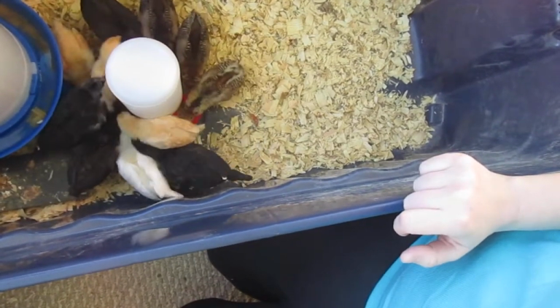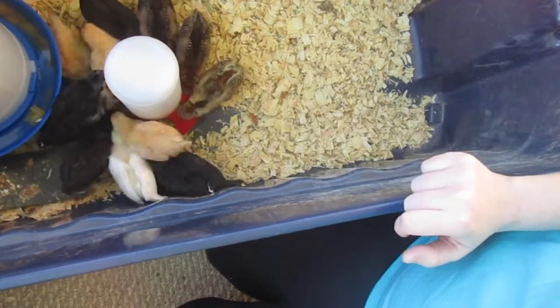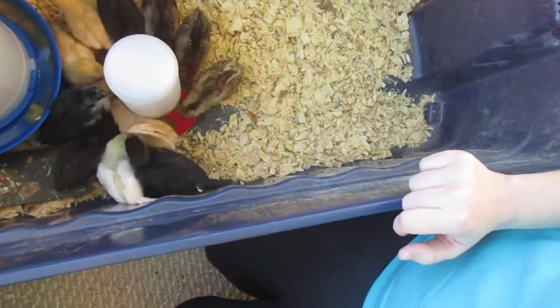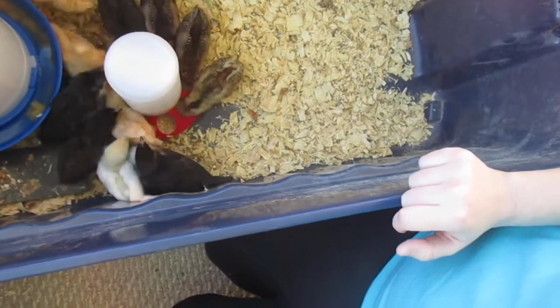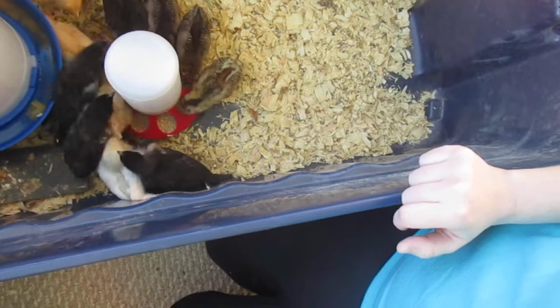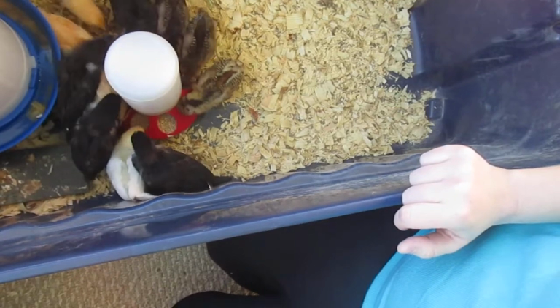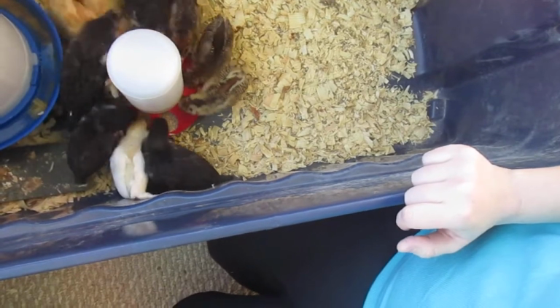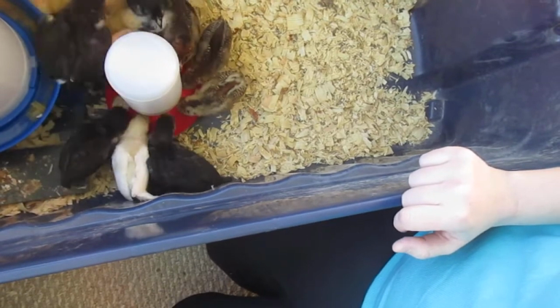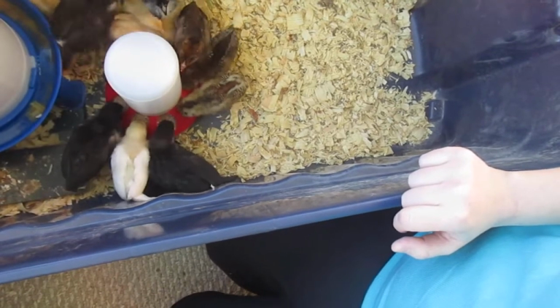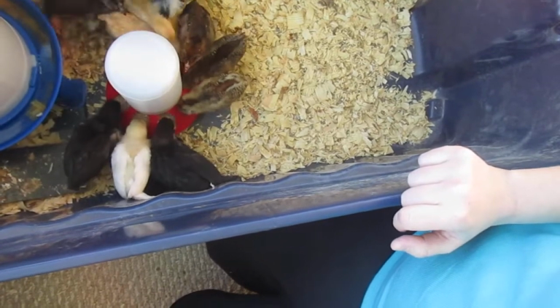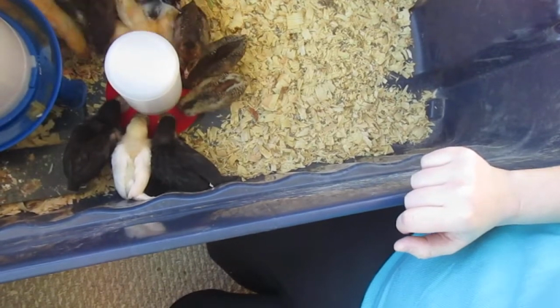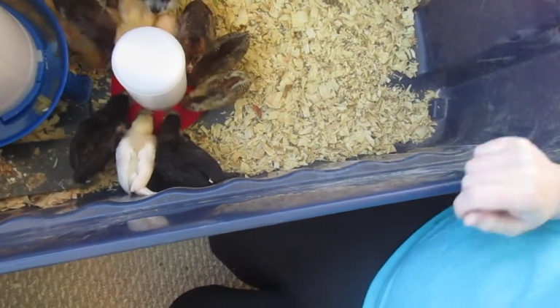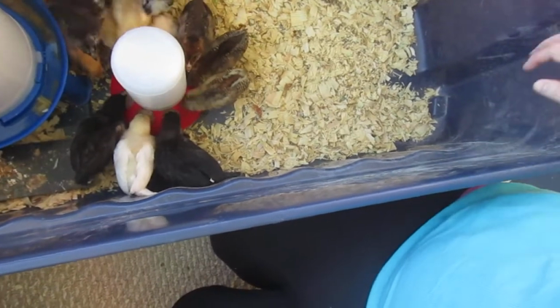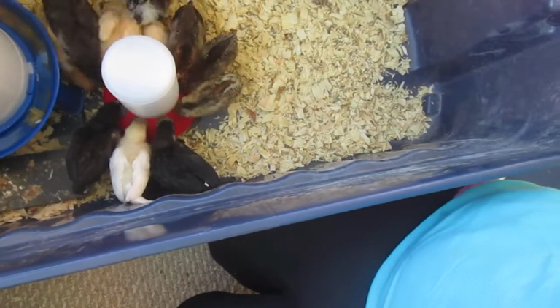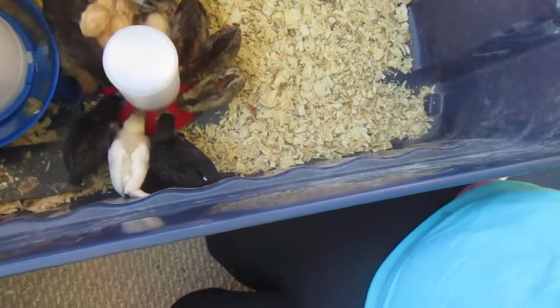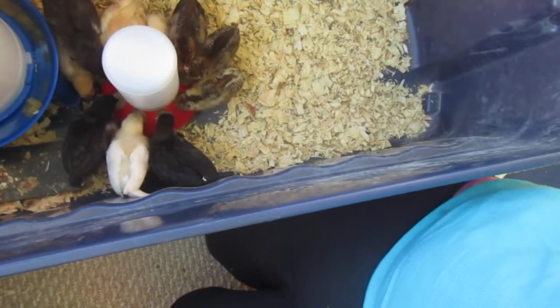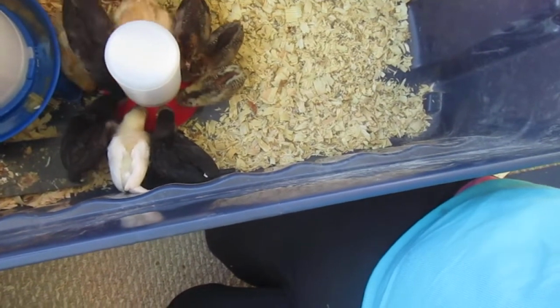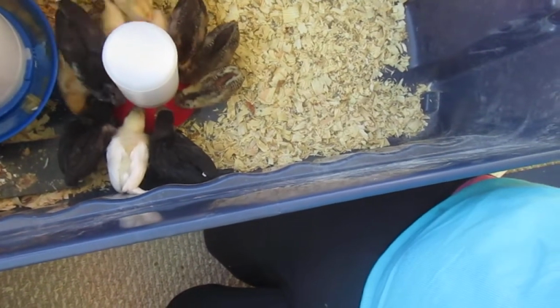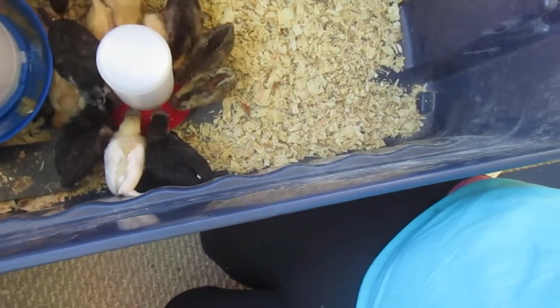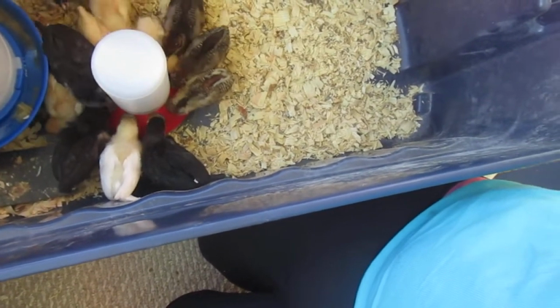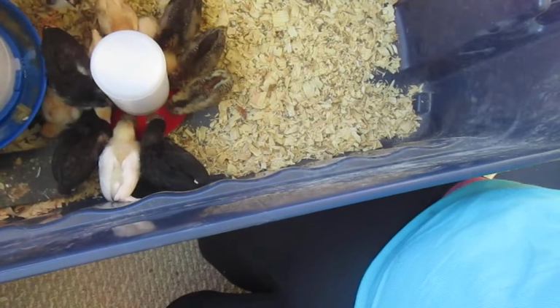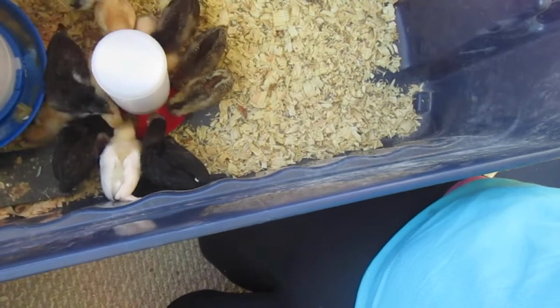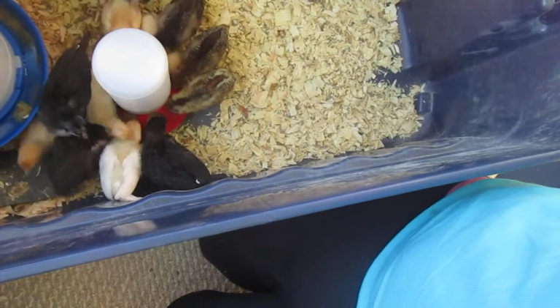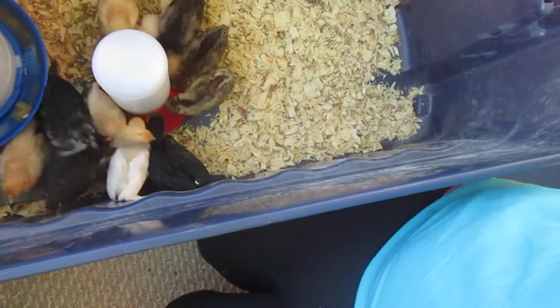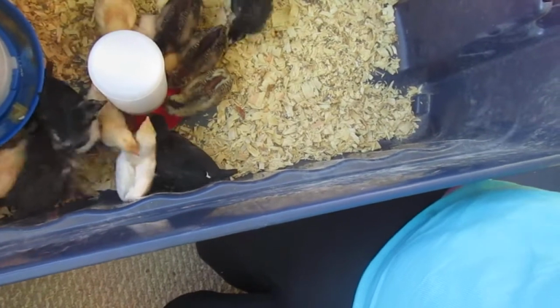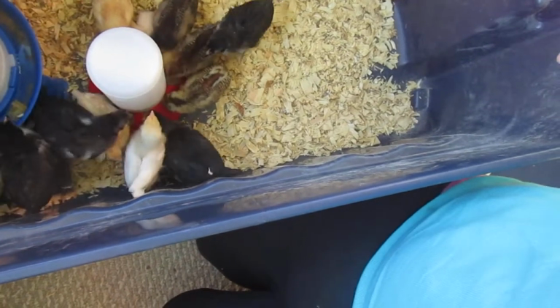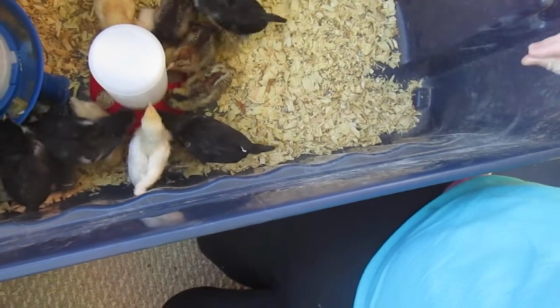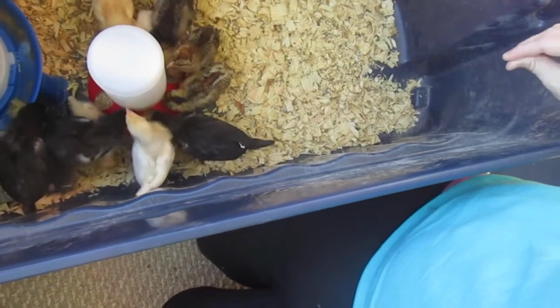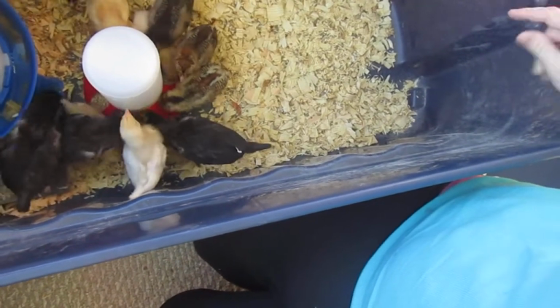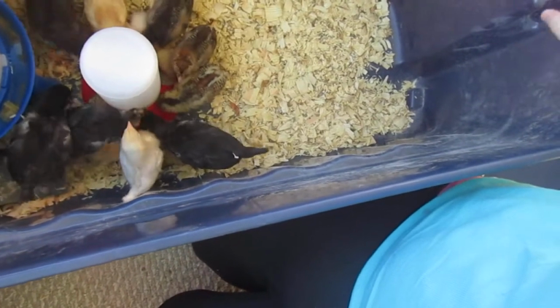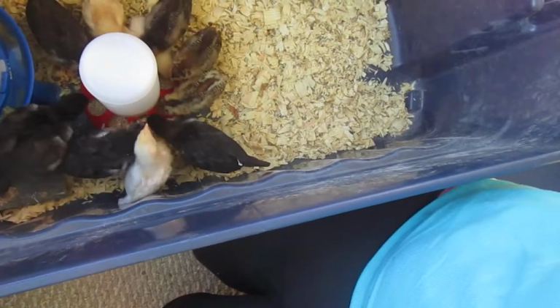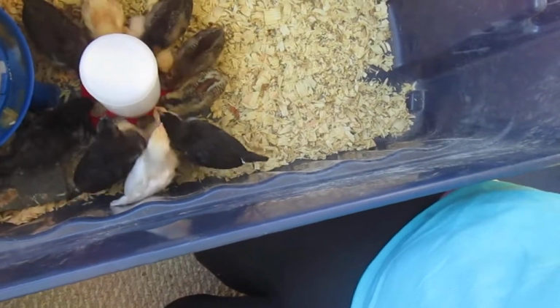One of those chicks sounds a lot different from all the others. I don't know if it's because it's bigger. They're all supposed to be hens.